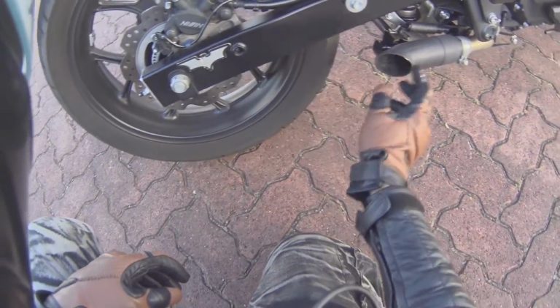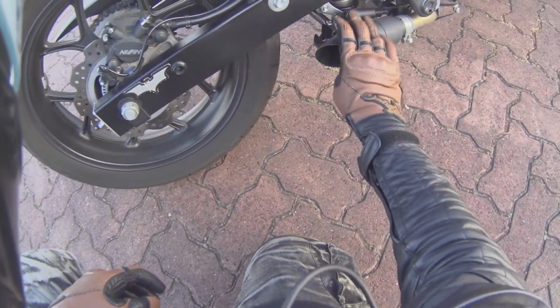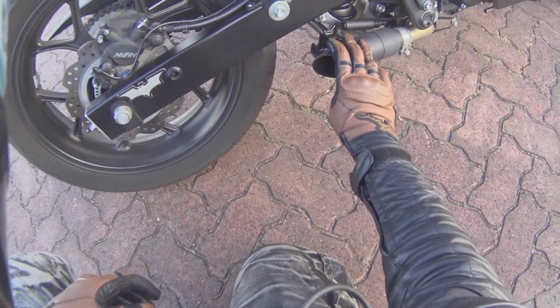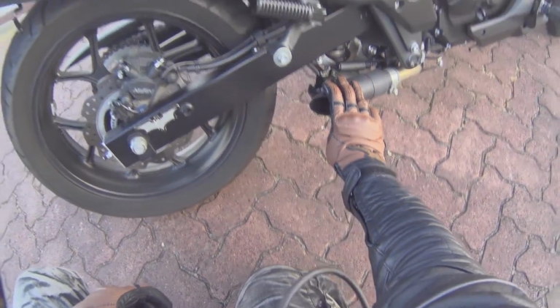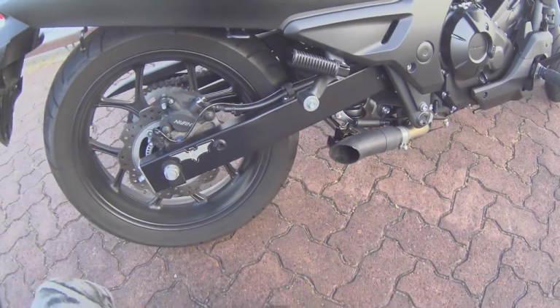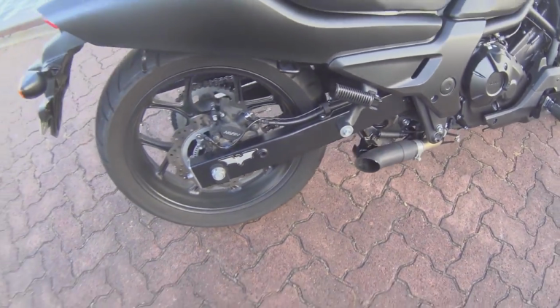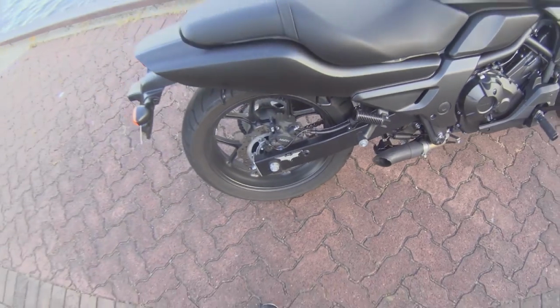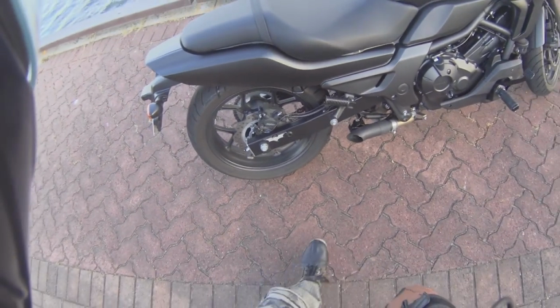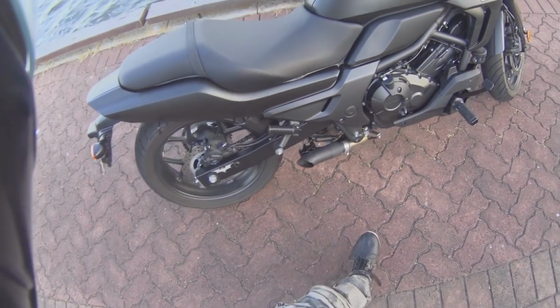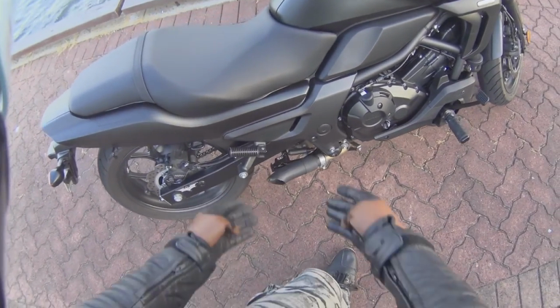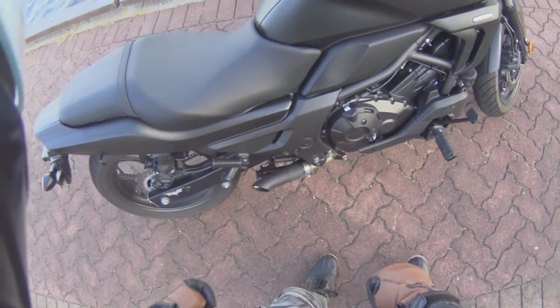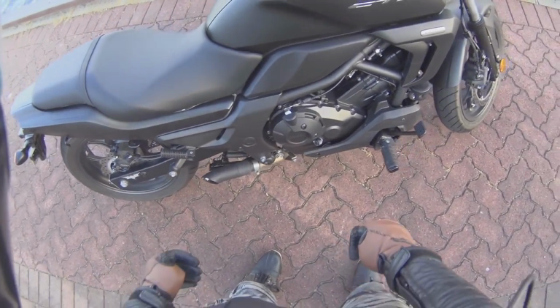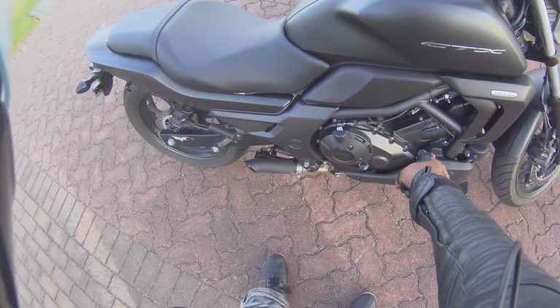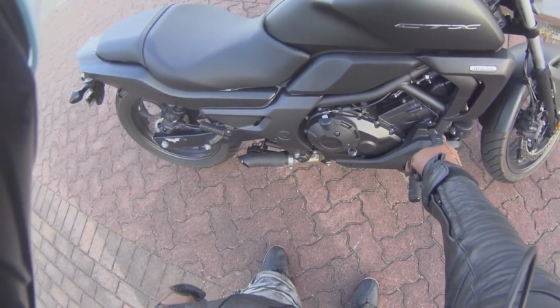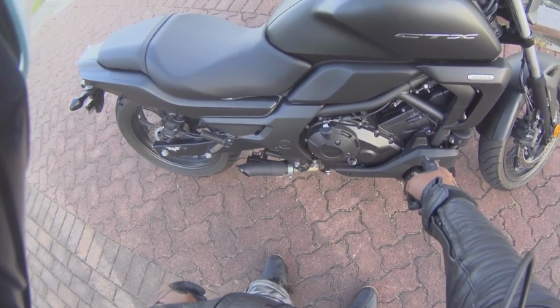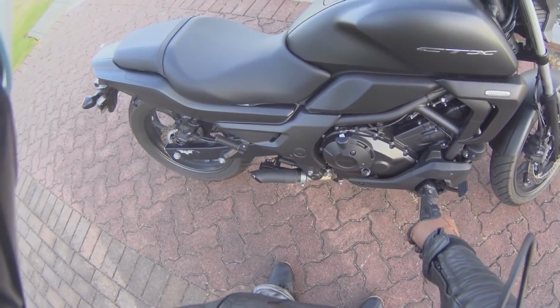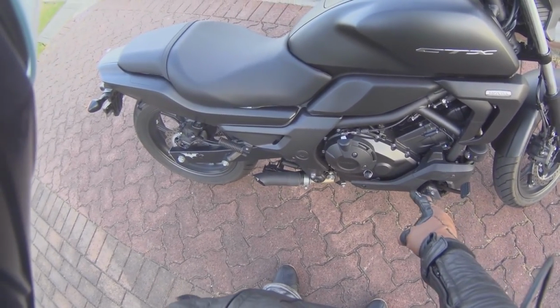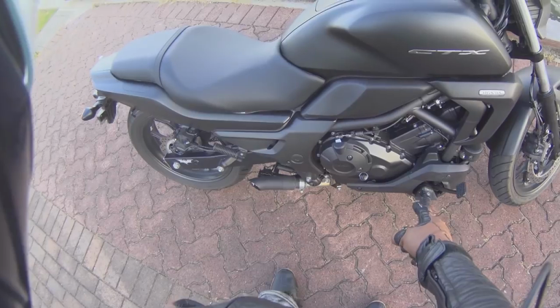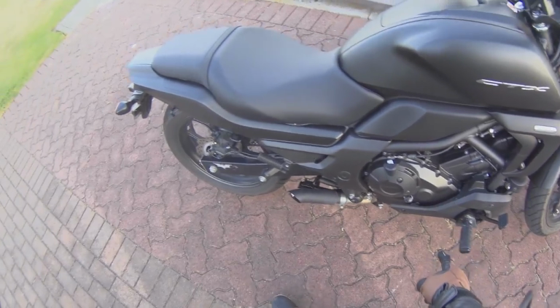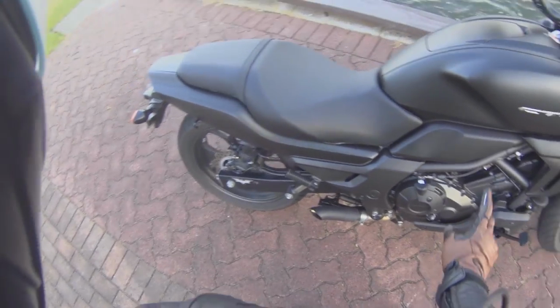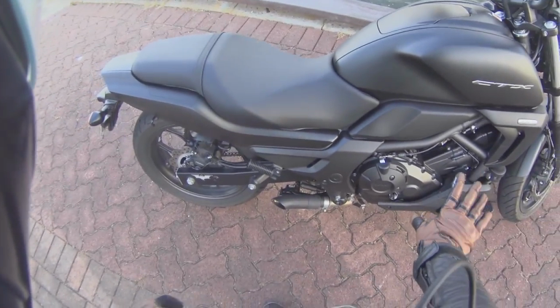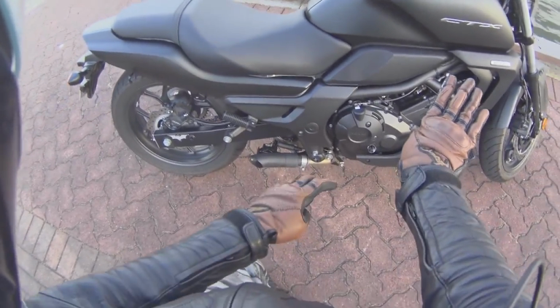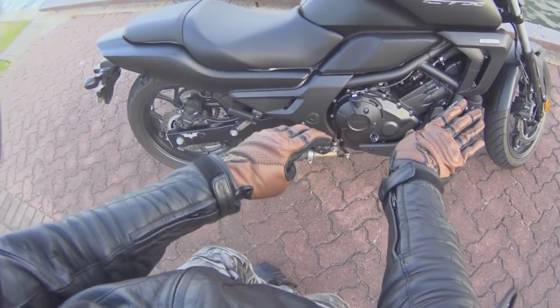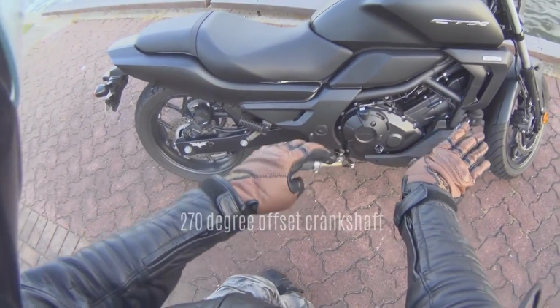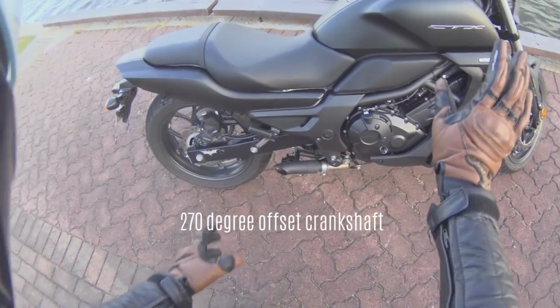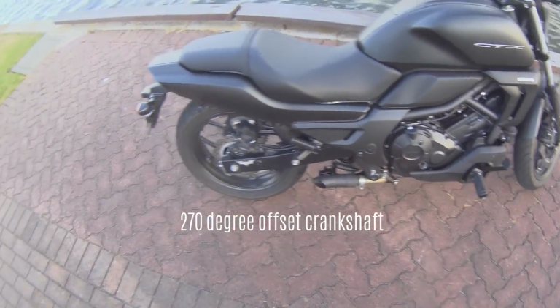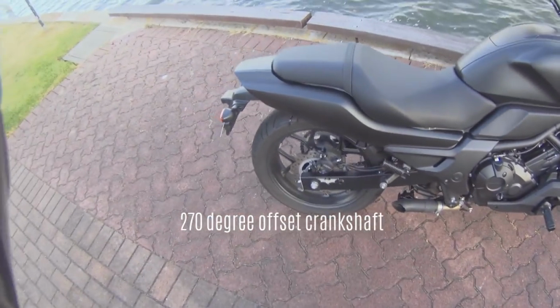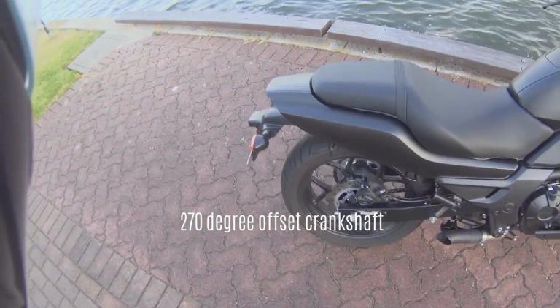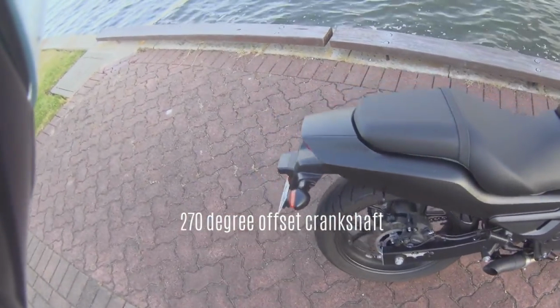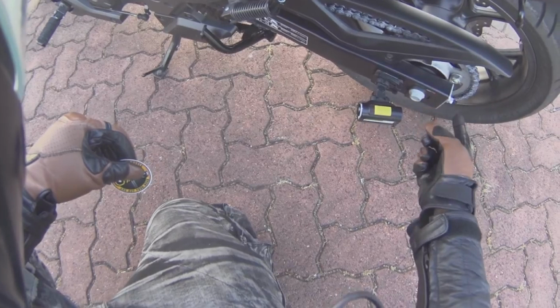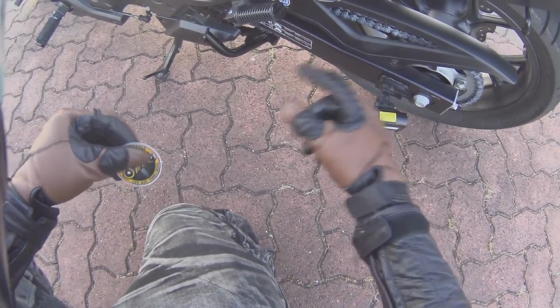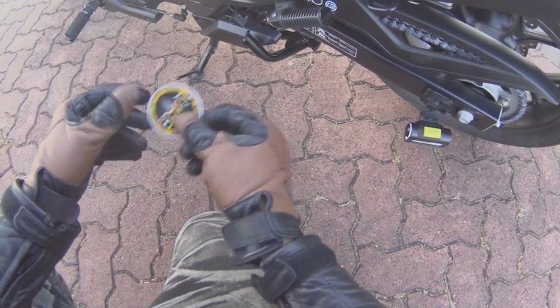It's got a shorty exhaust pipe, aftermarket of course — I've got that on there as an accessory. It's got a twin parallel 670cc, 270-degree off-angled motor. It's chain driven.